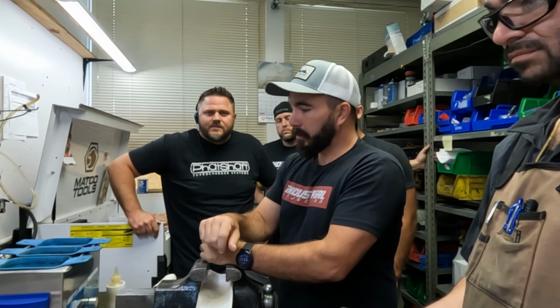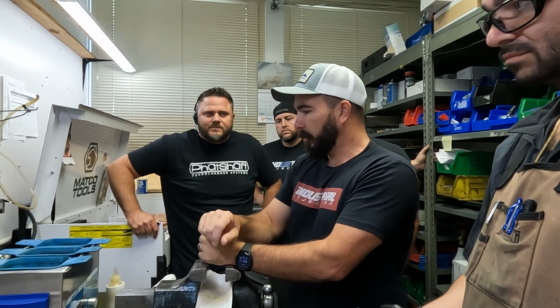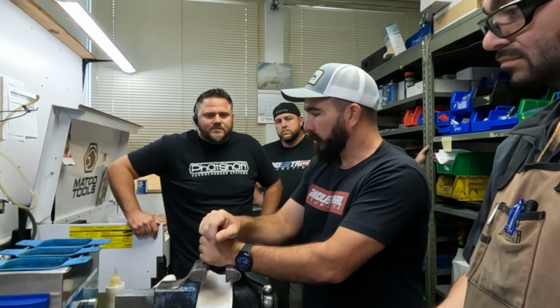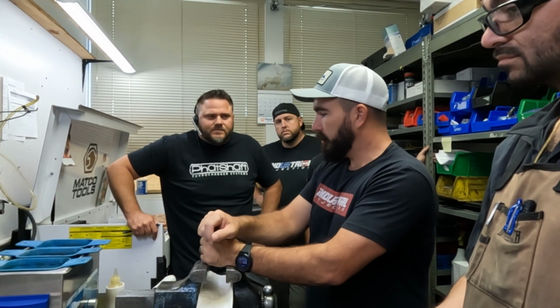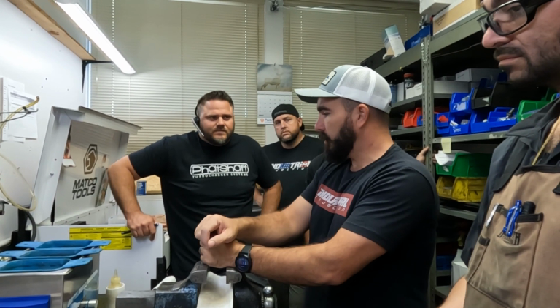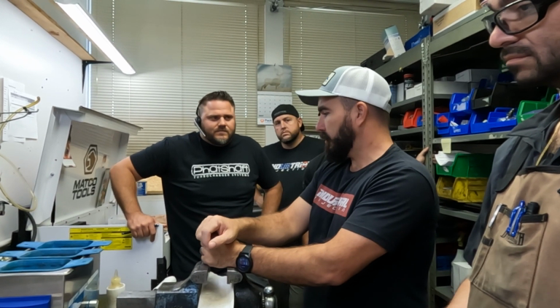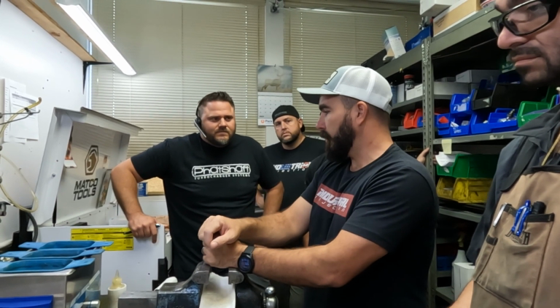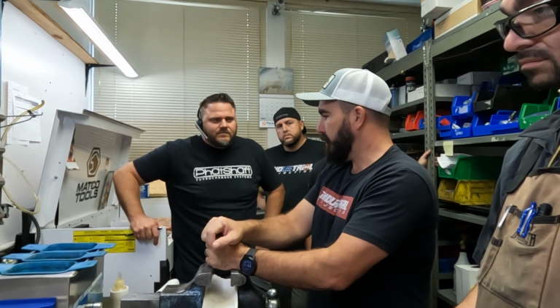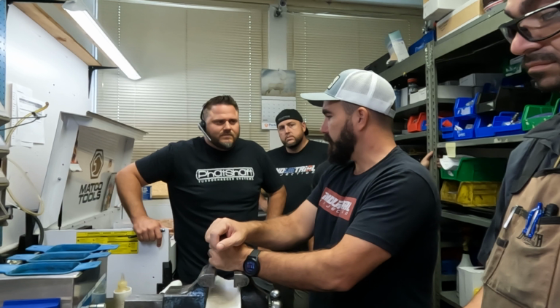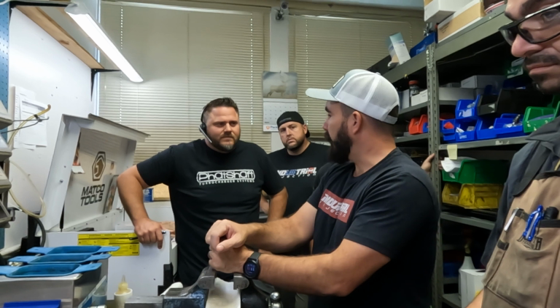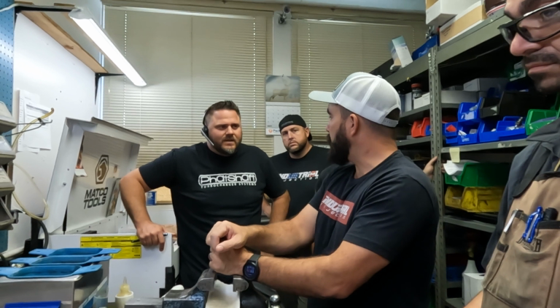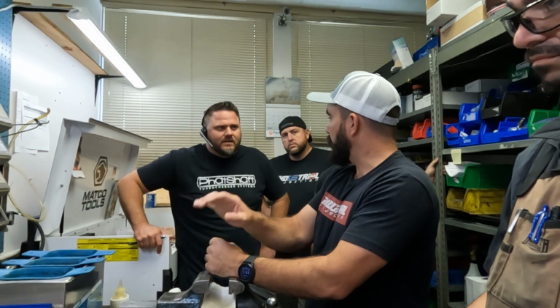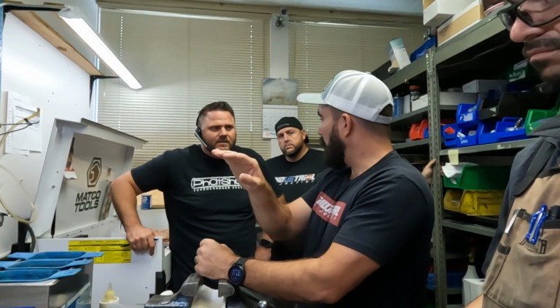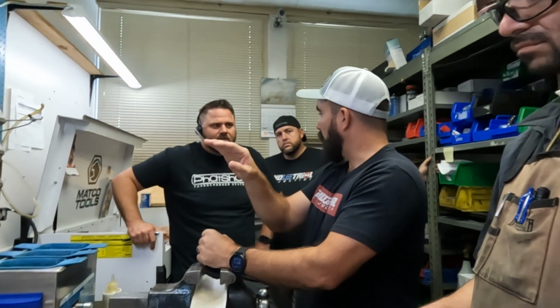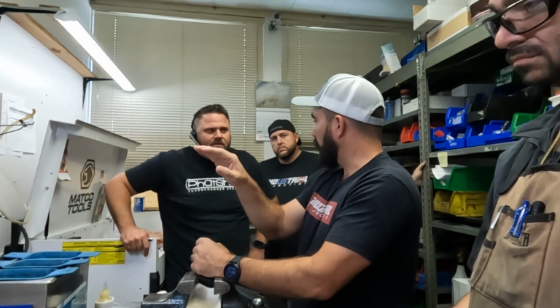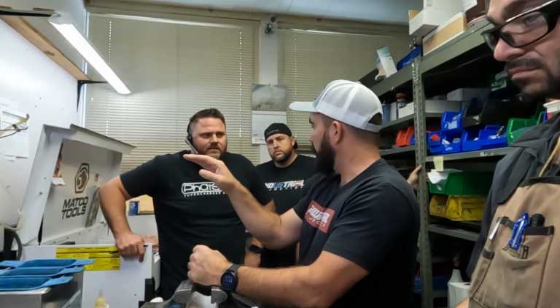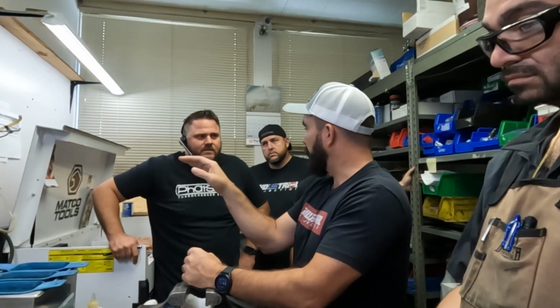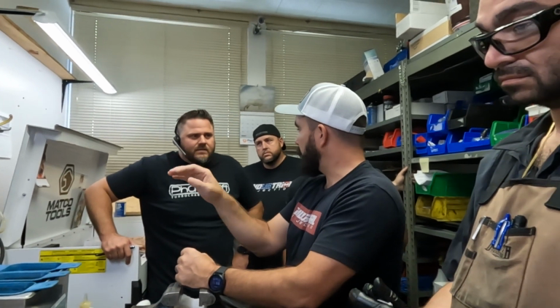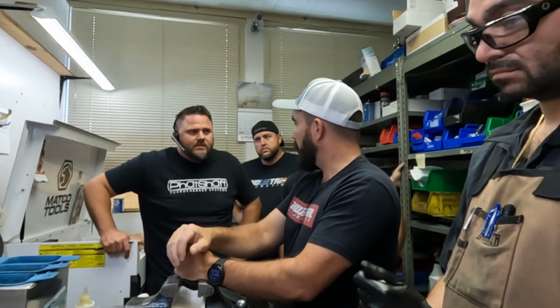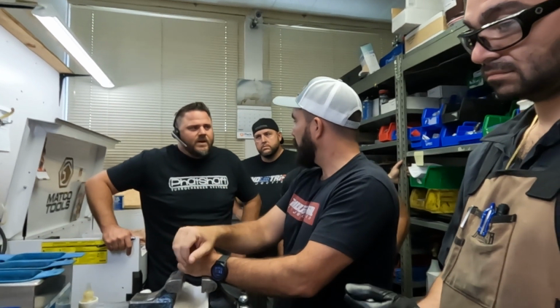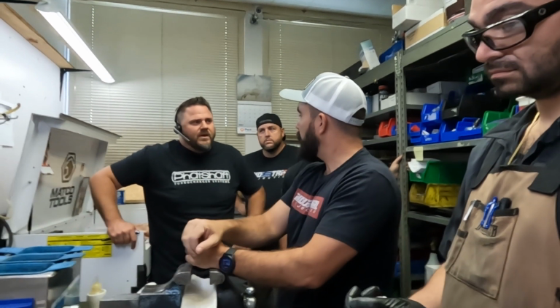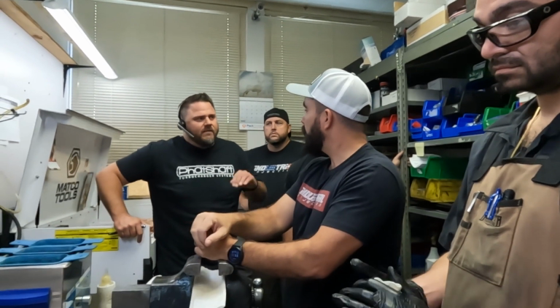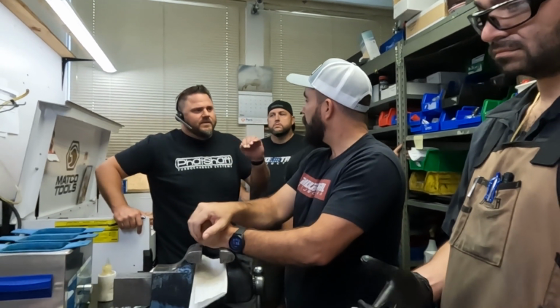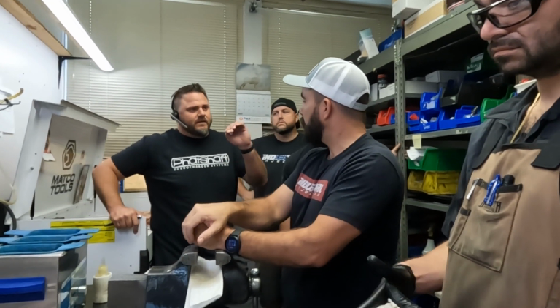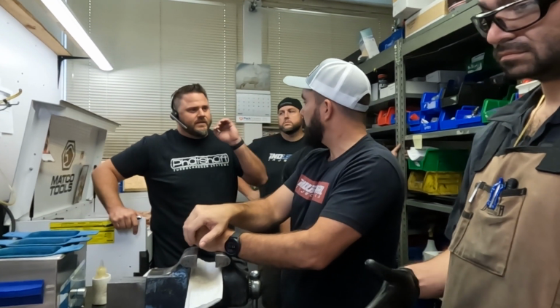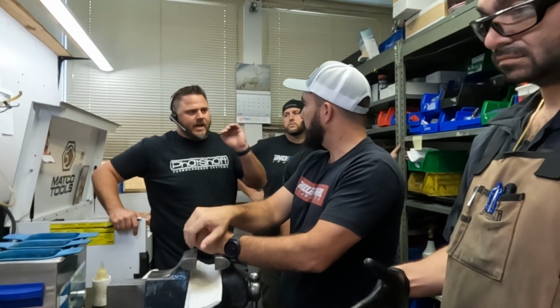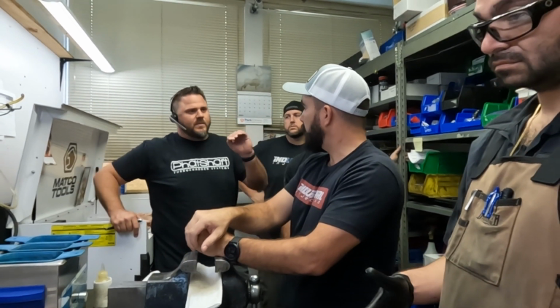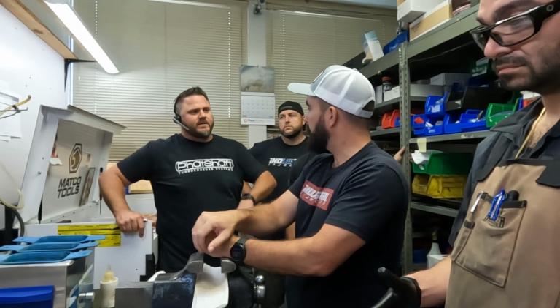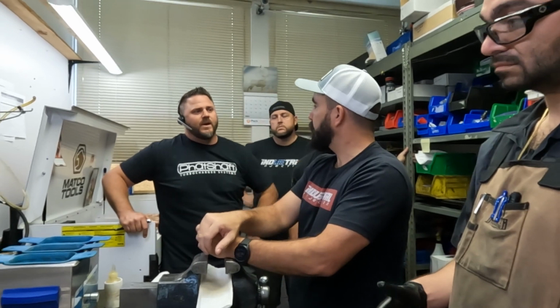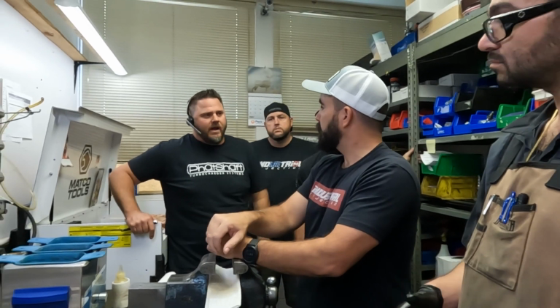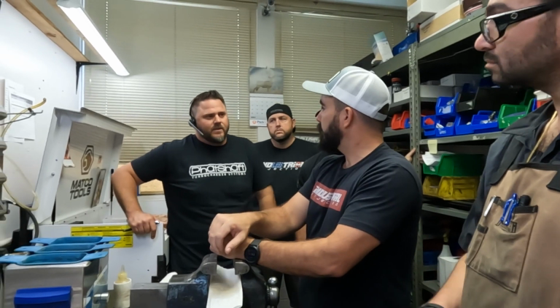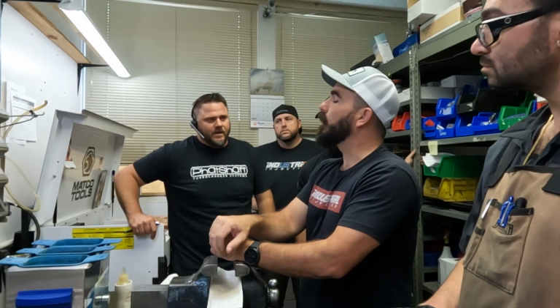Correct me if I'm wrong — you send them out in sets of eight so they're all evenly matched? We build every injector to the same specs. We don't have to do that, but this tray of injectors — you could grab any one of those and it'll be the exact same.